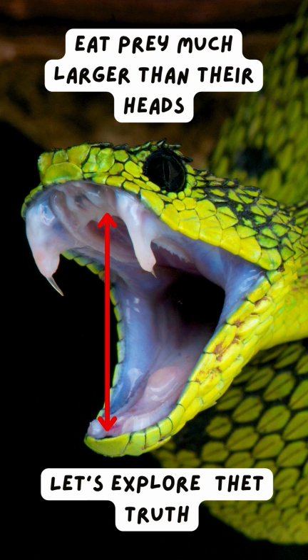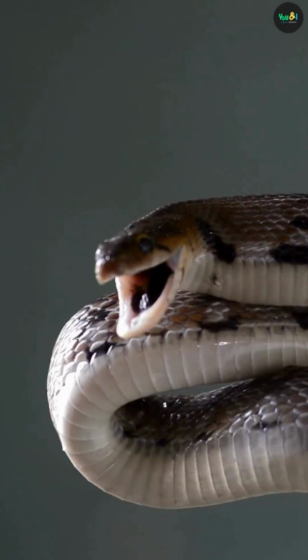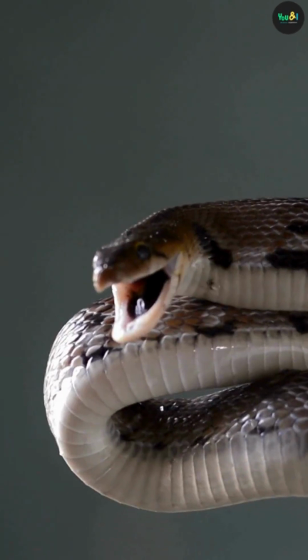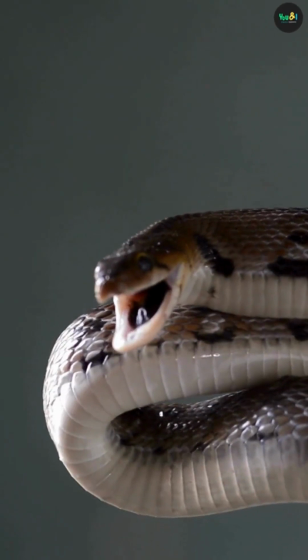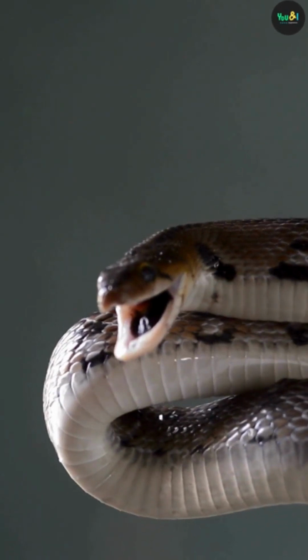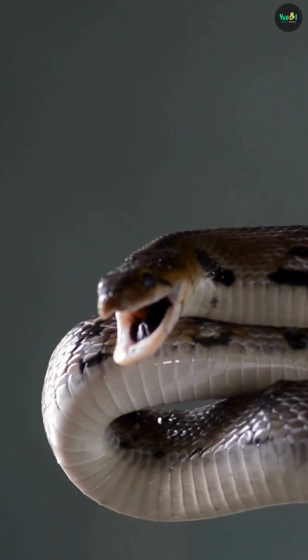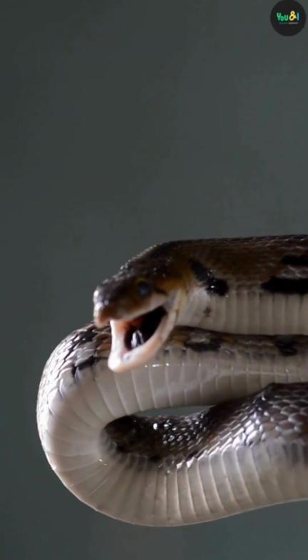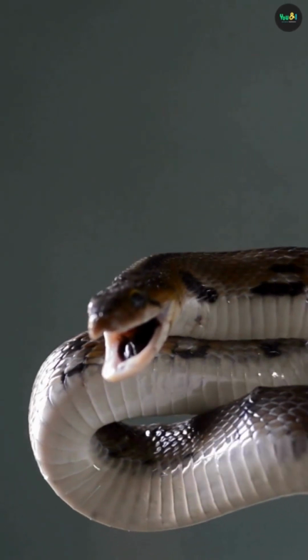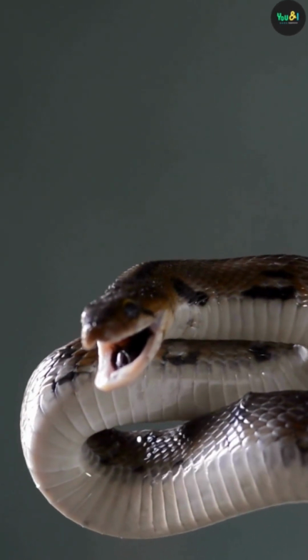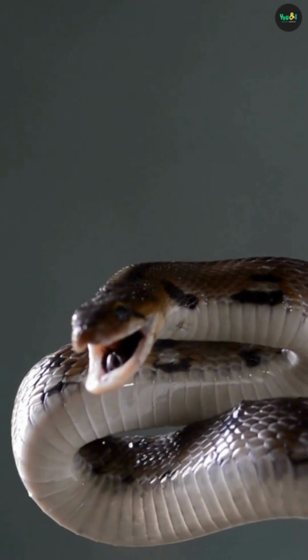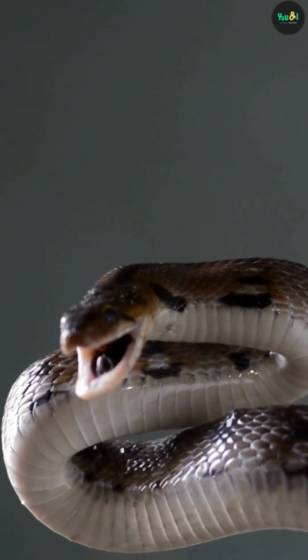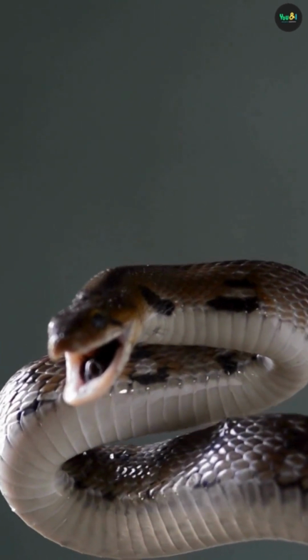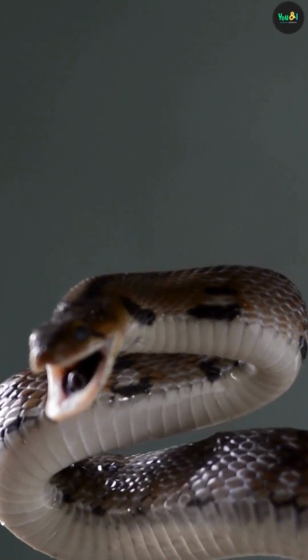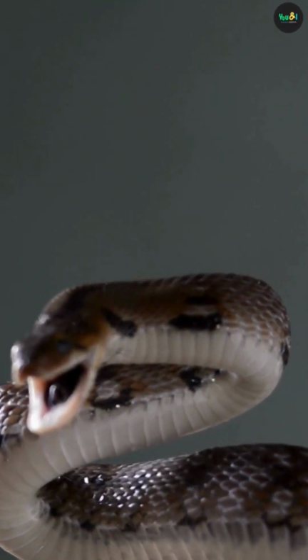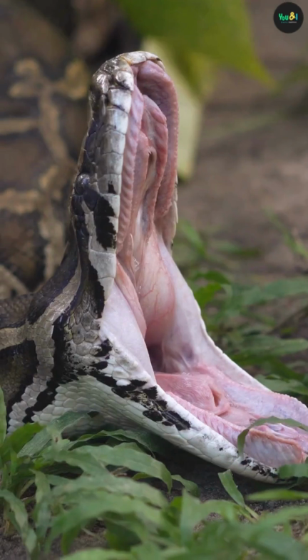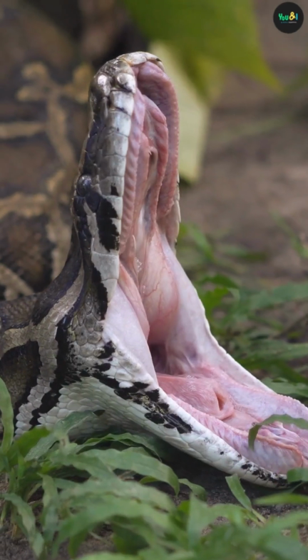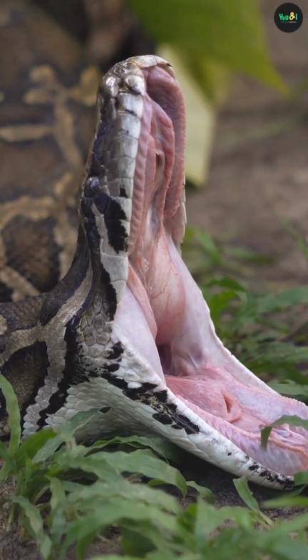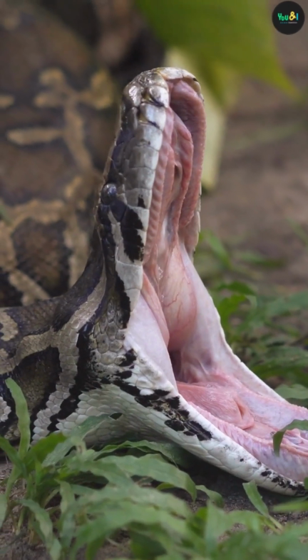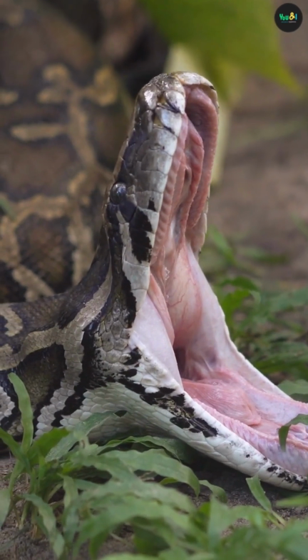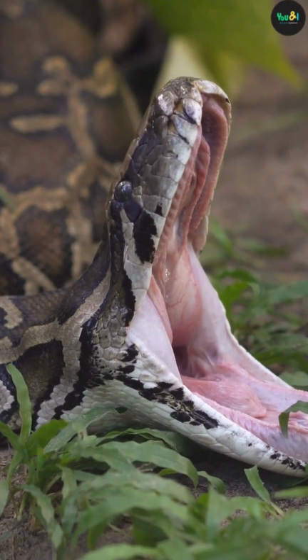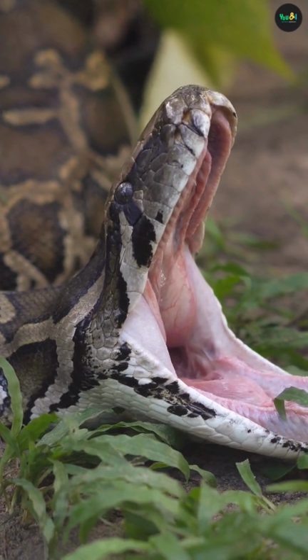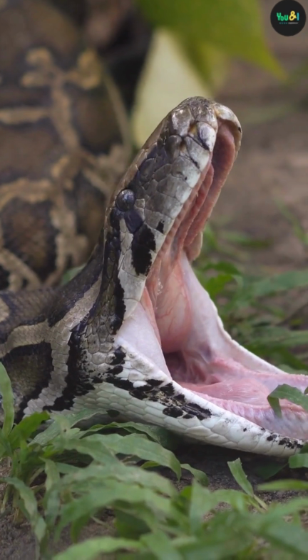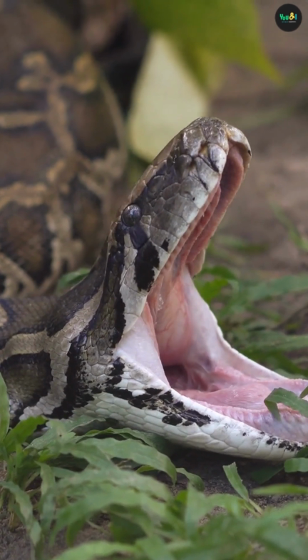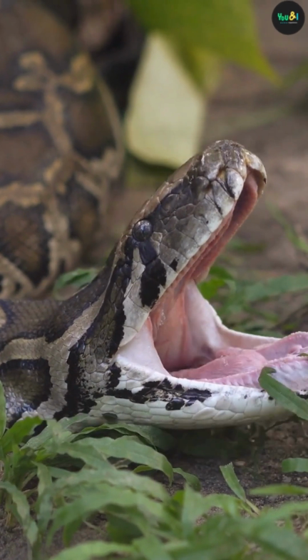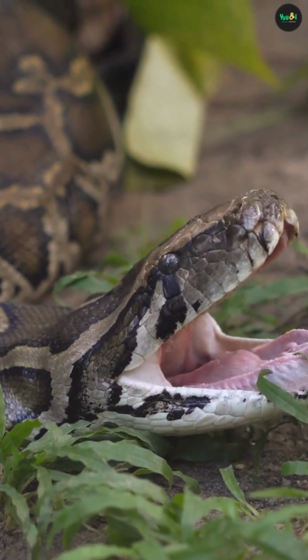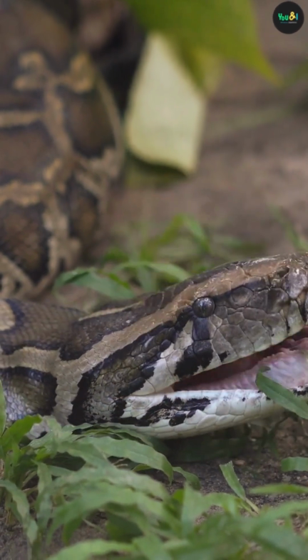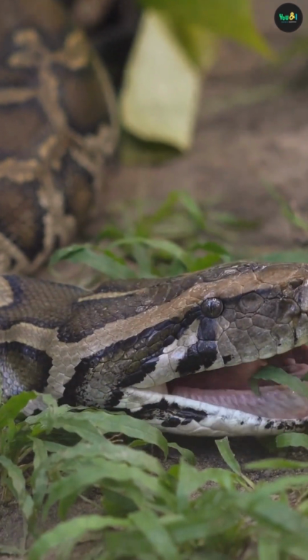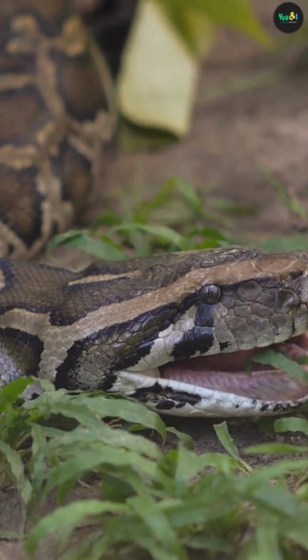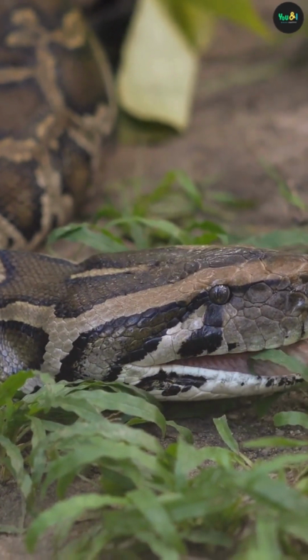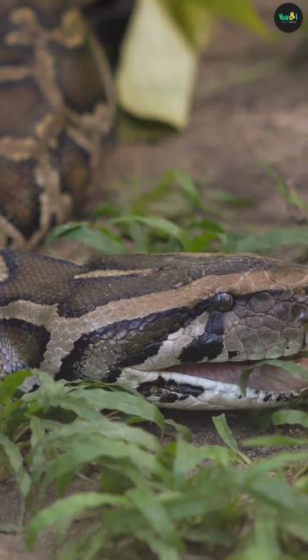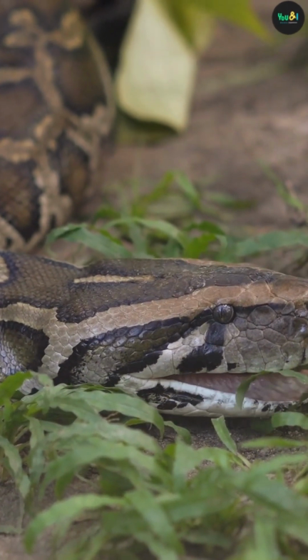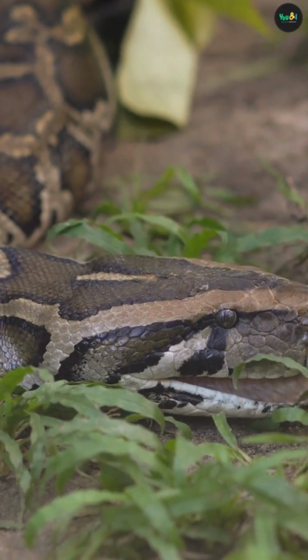Ever wondered how a snake can swallow something way bigger than its head? No, it doesn't dislocate its jaw. The secret lies in one of the most flexible jaw structures in the animal kingdom. Let's explore the jaw-dropping truth about snake jaws.